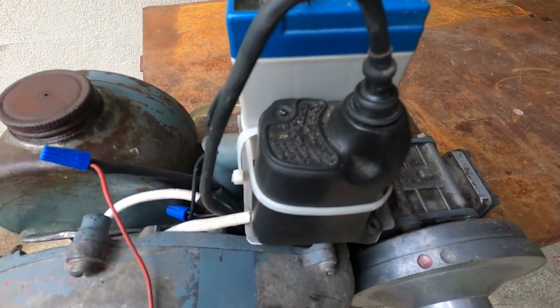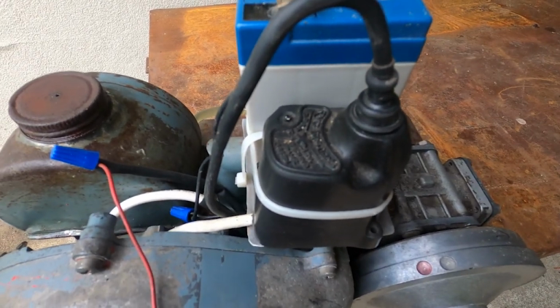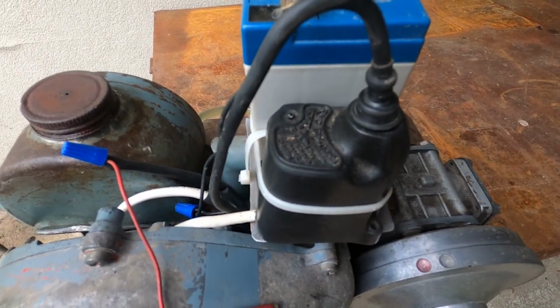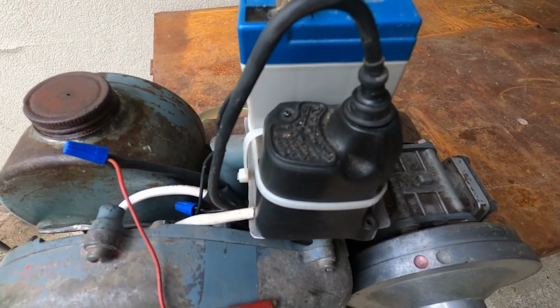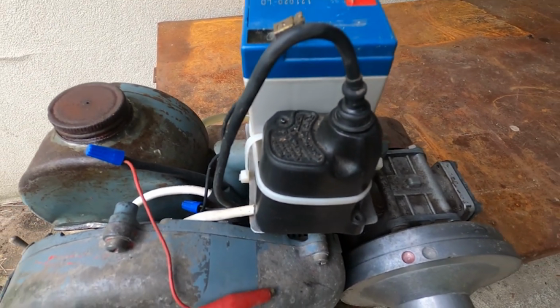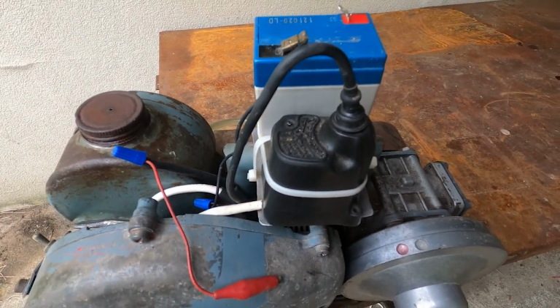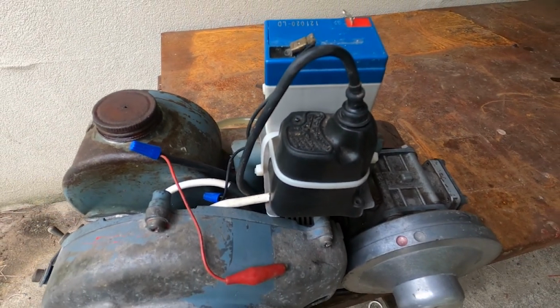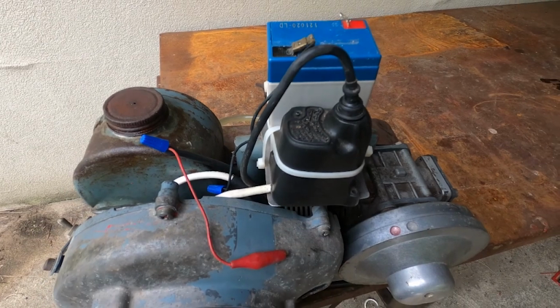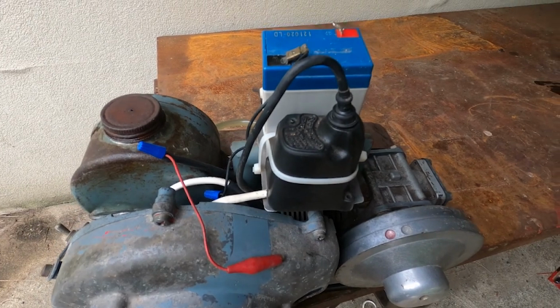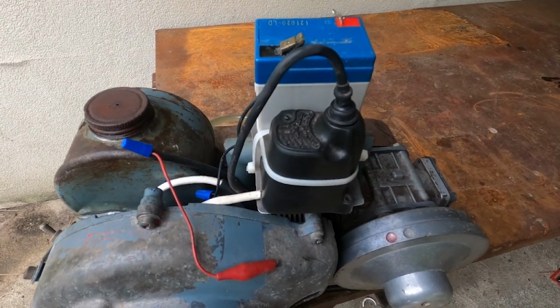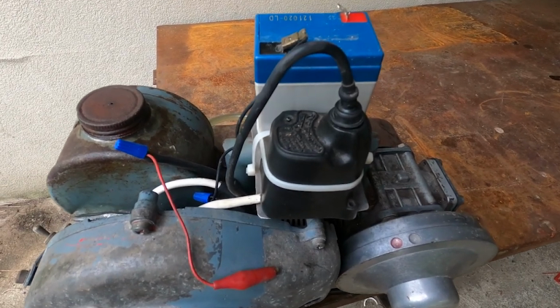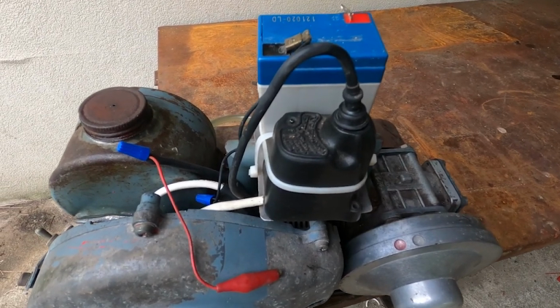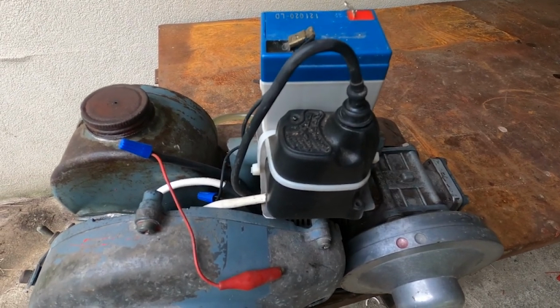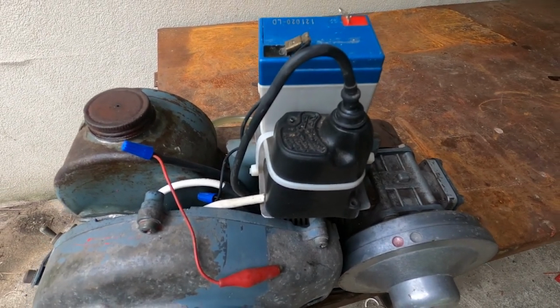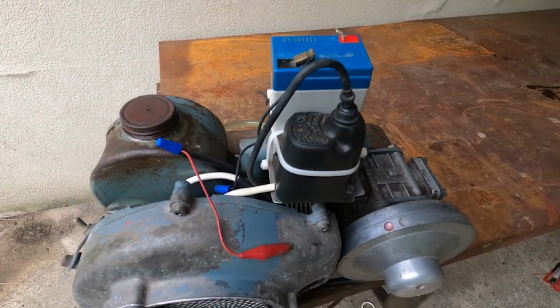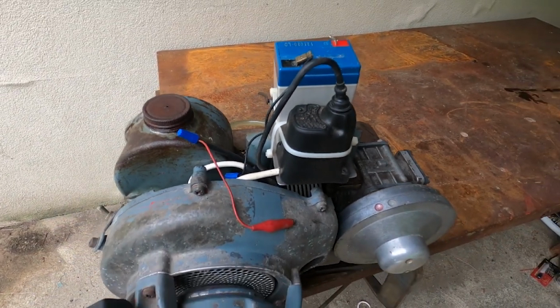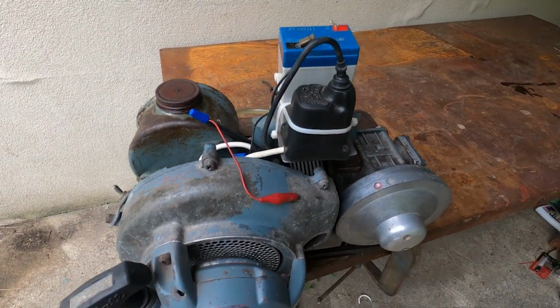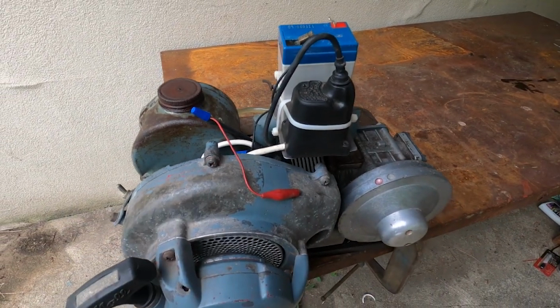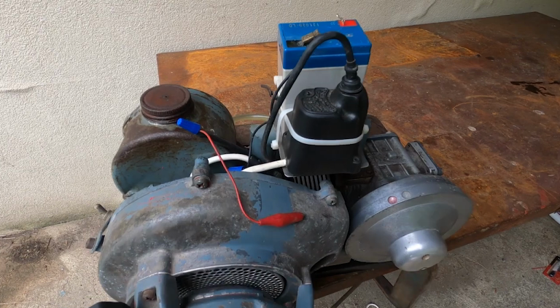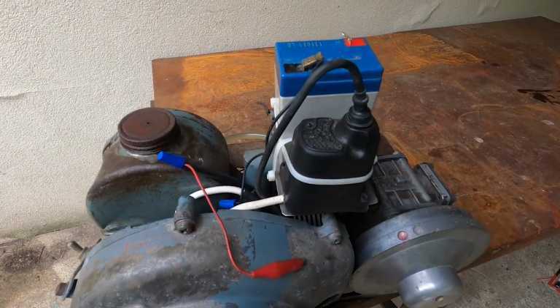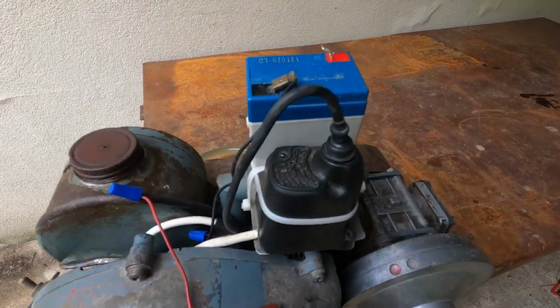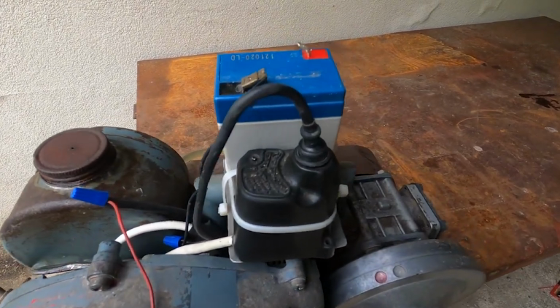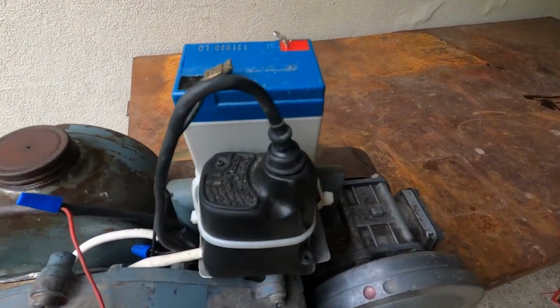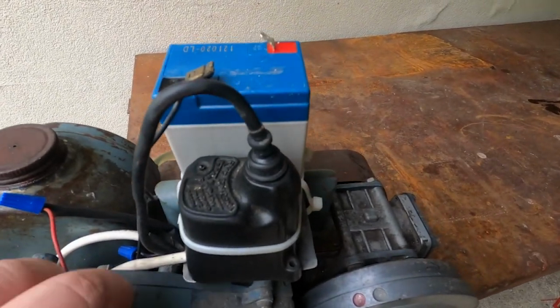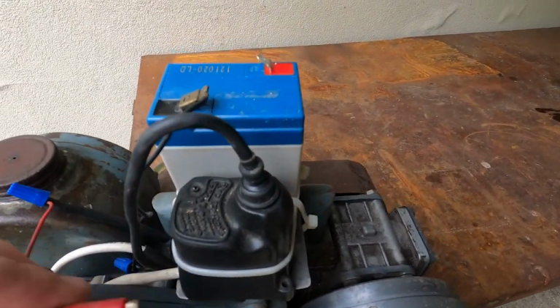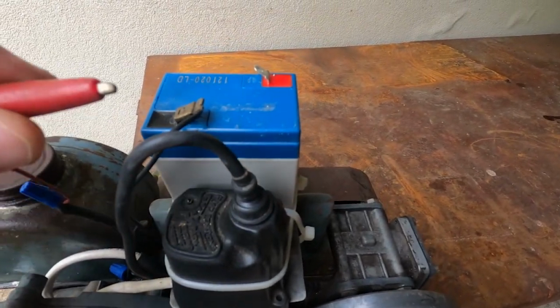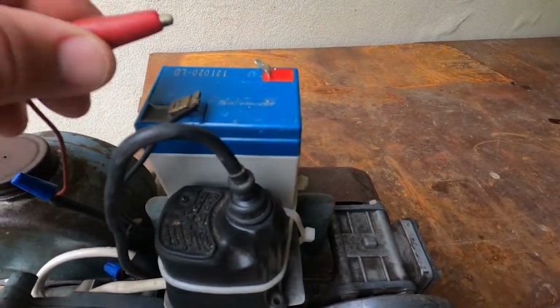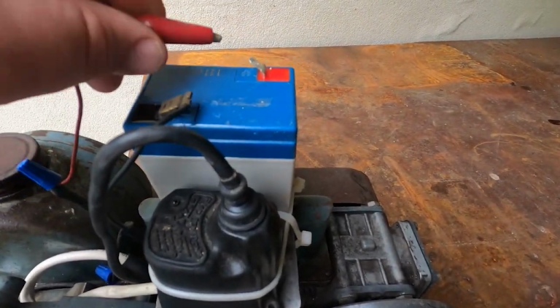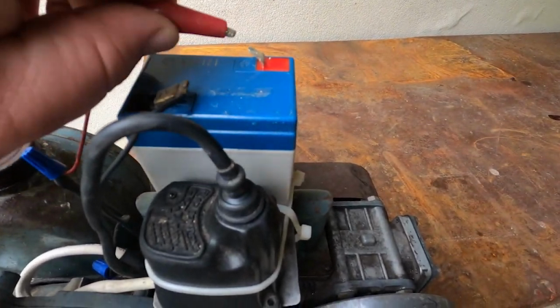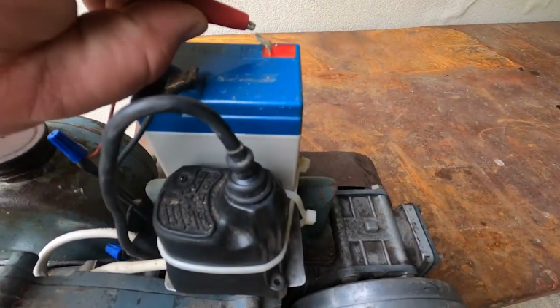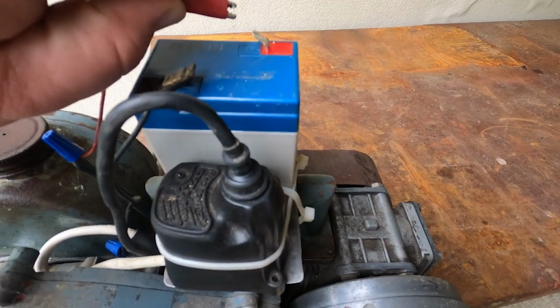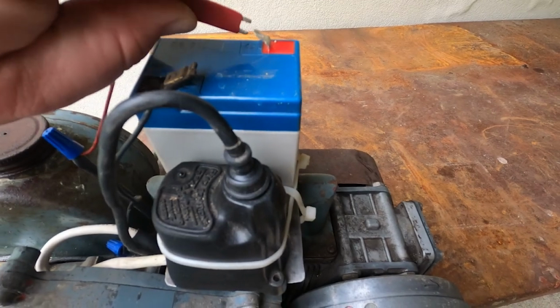It throws about an inch and a half spark — a pretty hot little coil, very commonly used on model engines. I'm running a 6-volt battery today. Not necessary to run 12; this coil runs on either or.